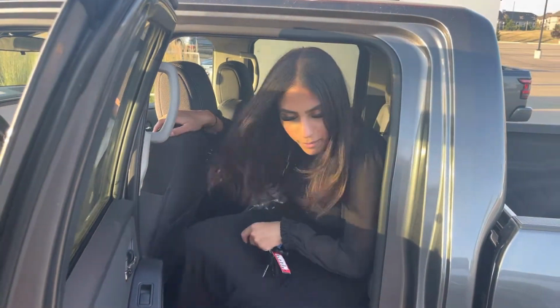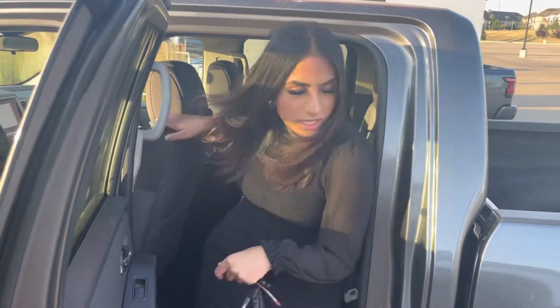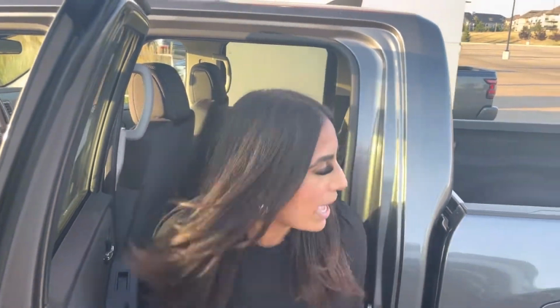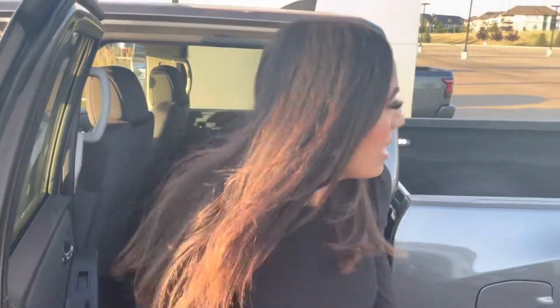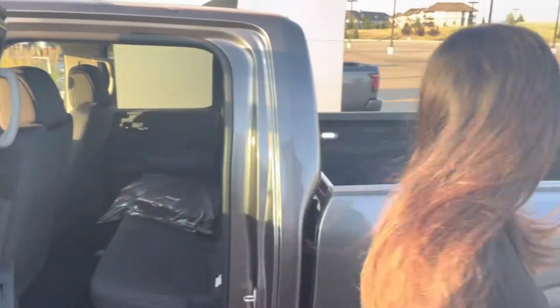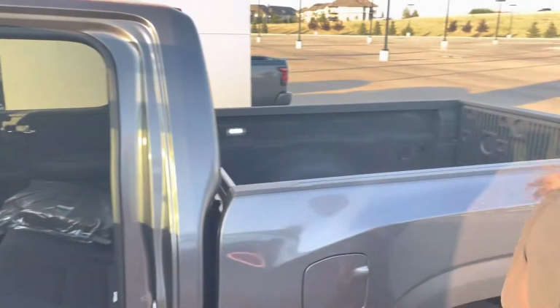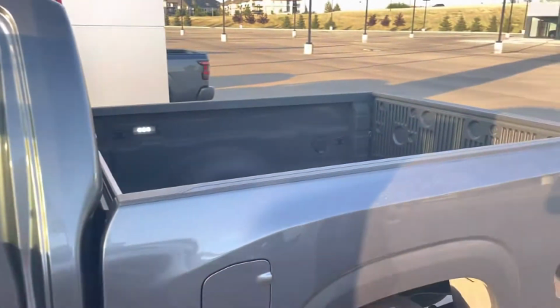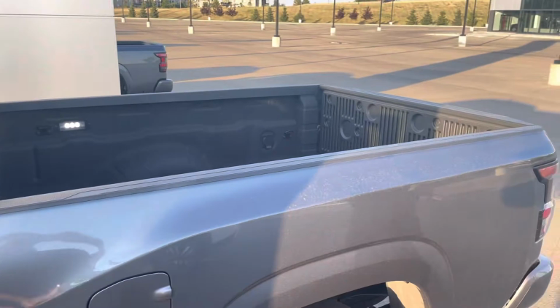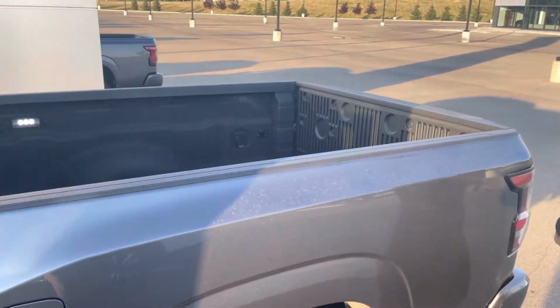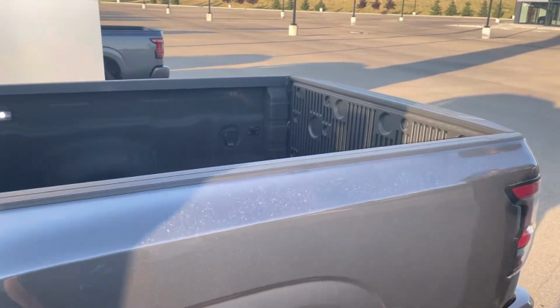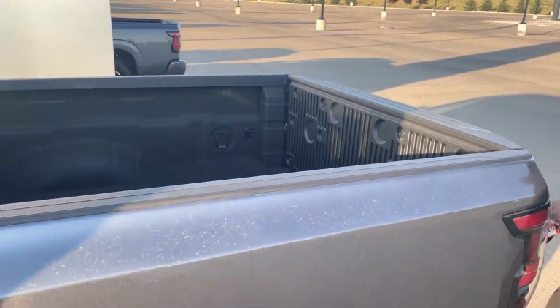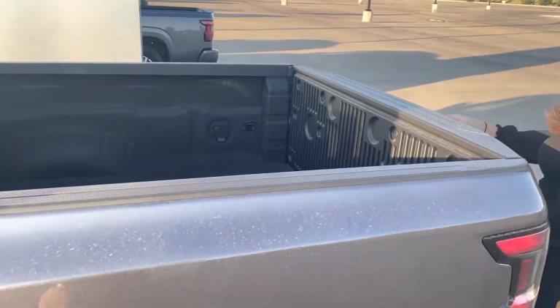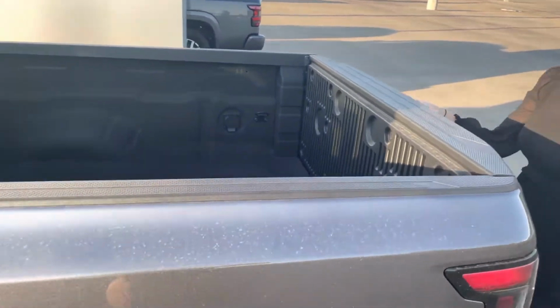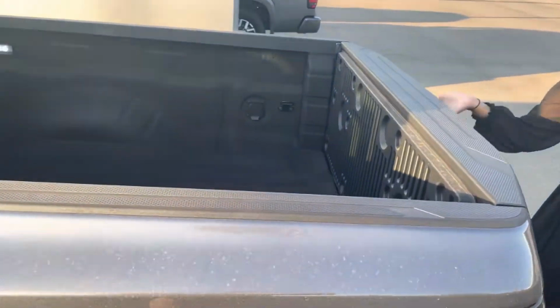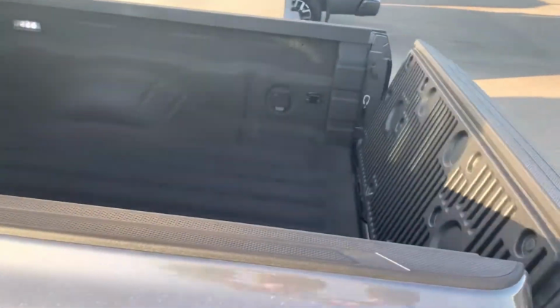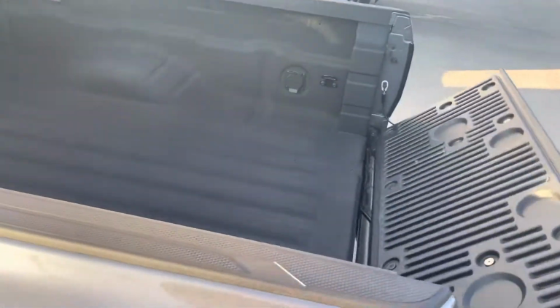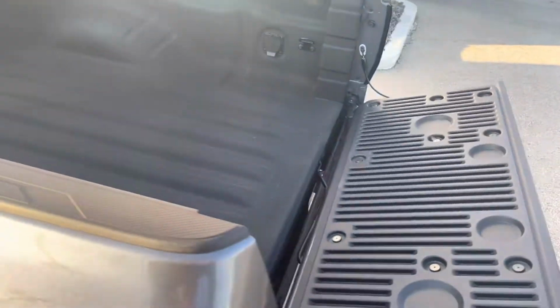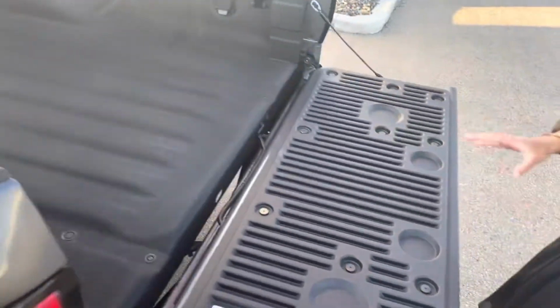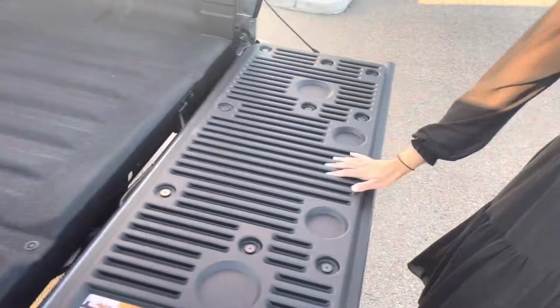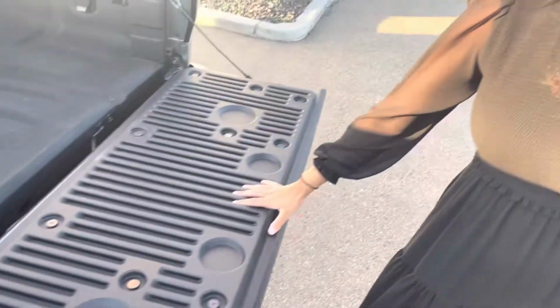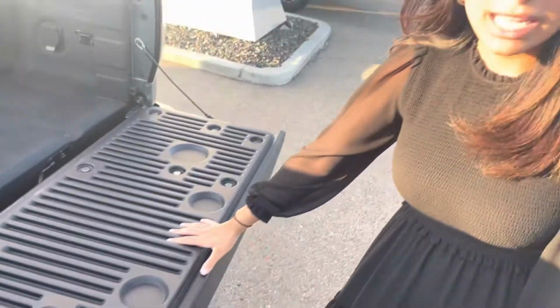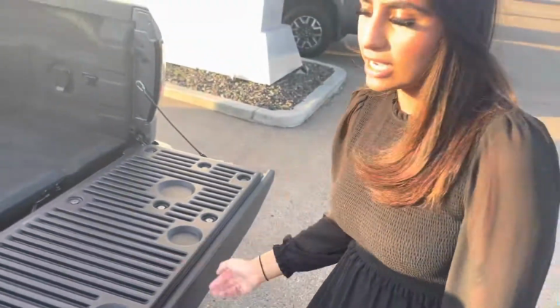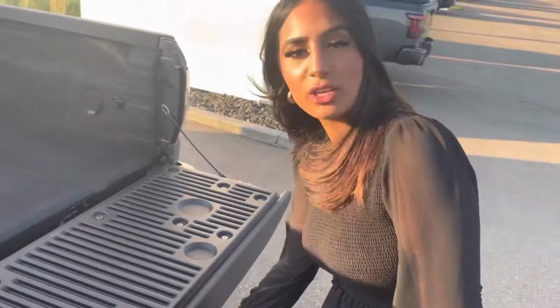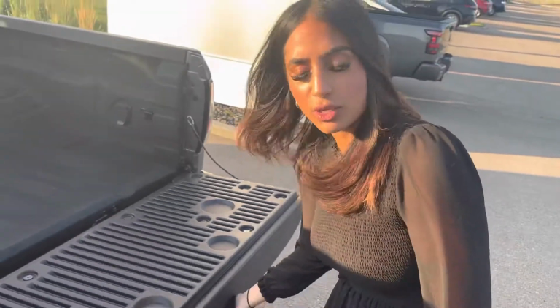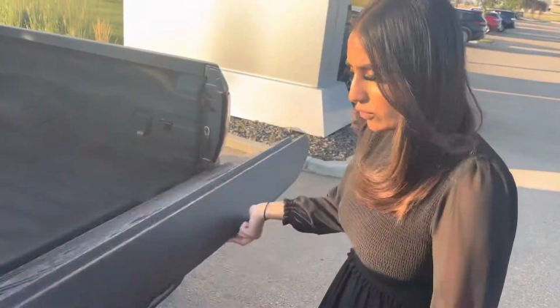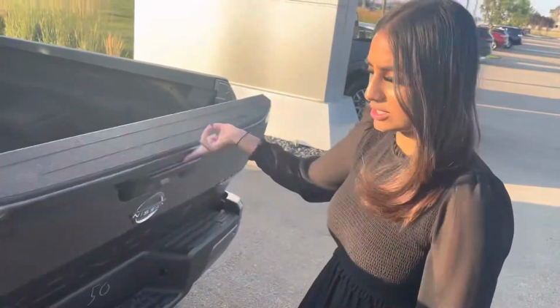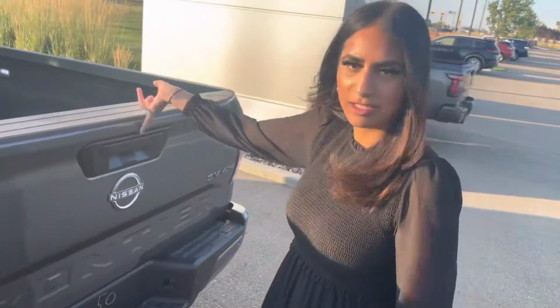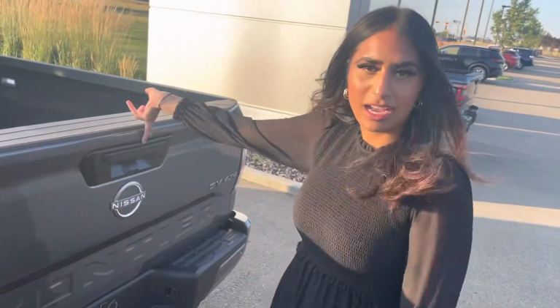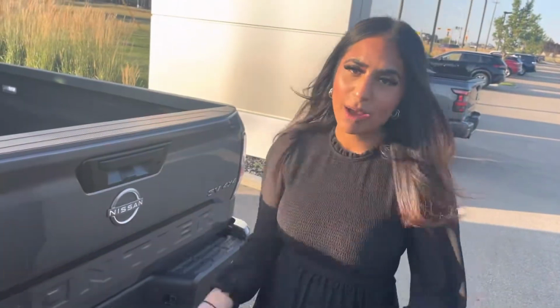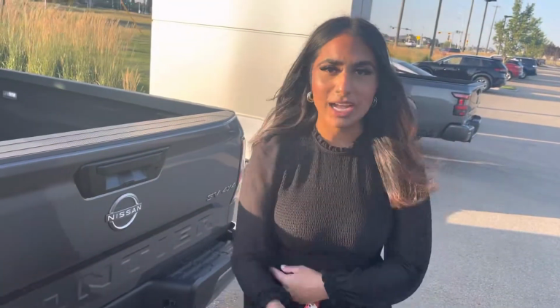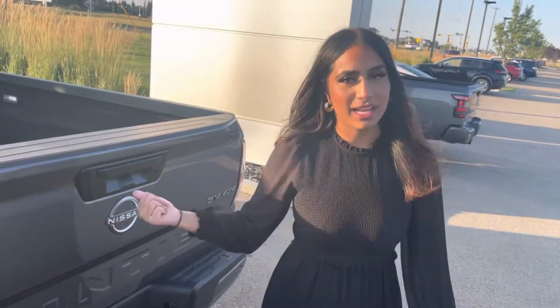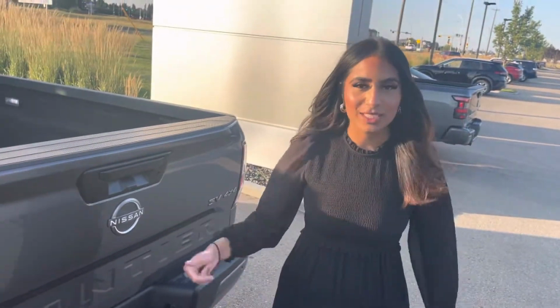Moving on to the back, it comes straight from factory with a bed liner, so you don't have to worry about that. And if you're weak like me, the nice thing about this tailgate is you can actually close it with two fingers. I don't have big guns, but I can close that.